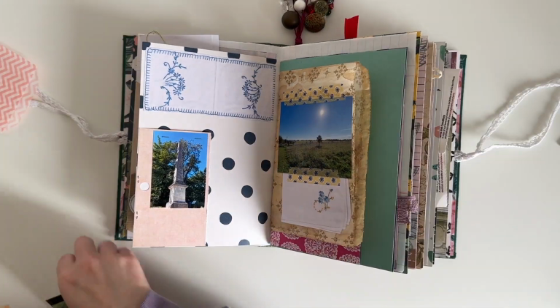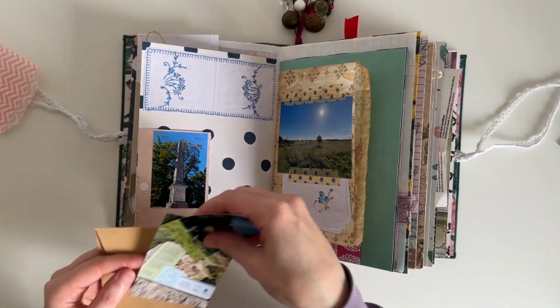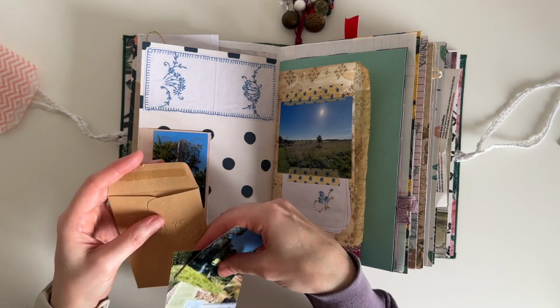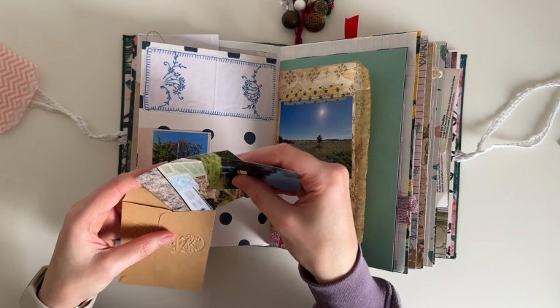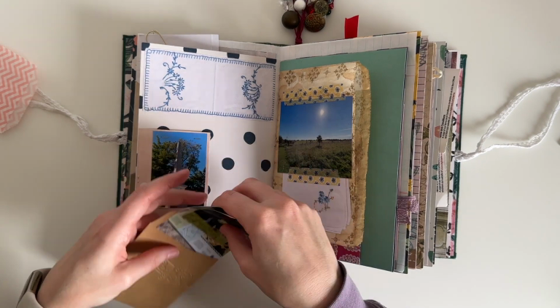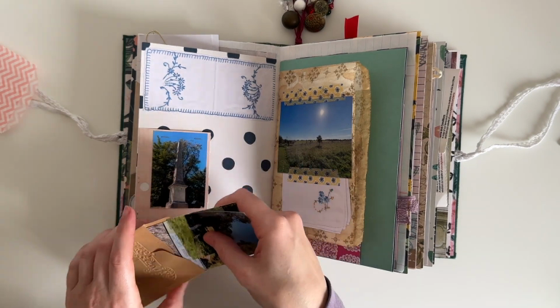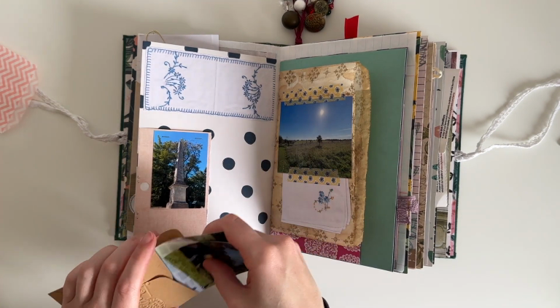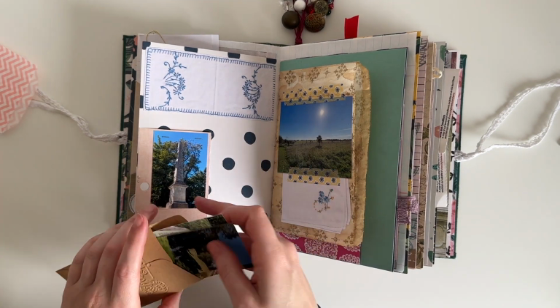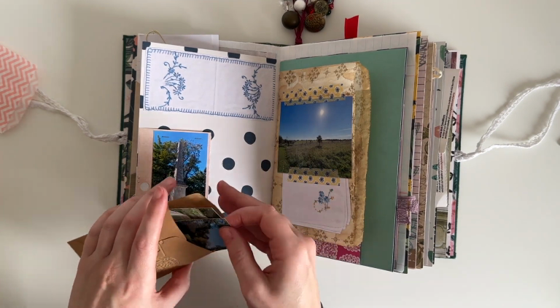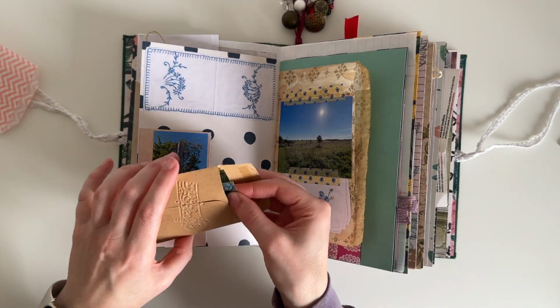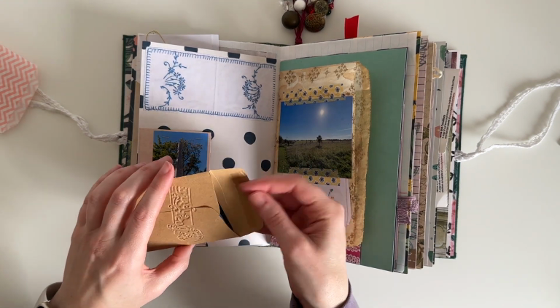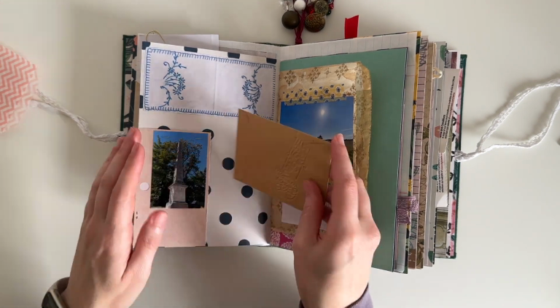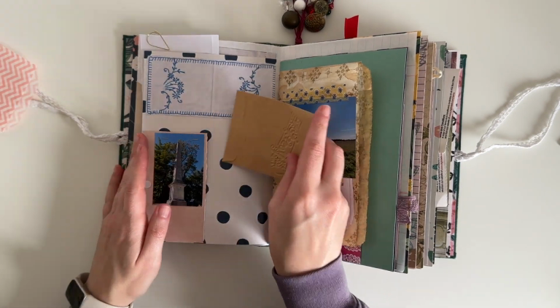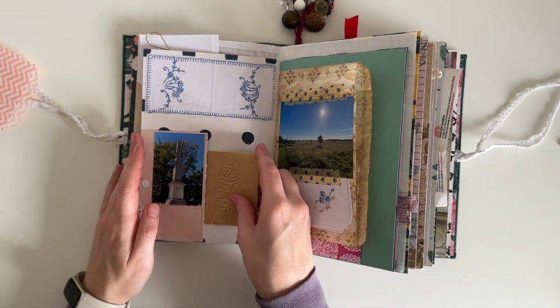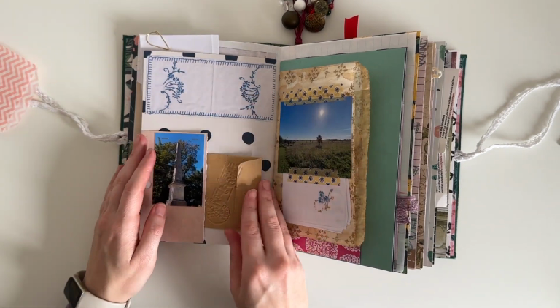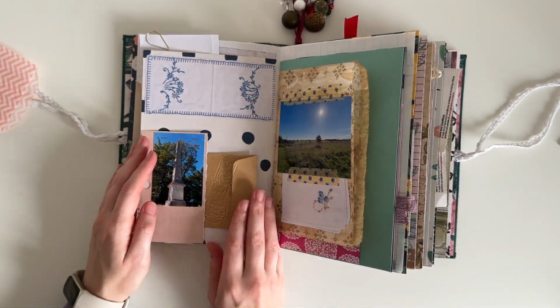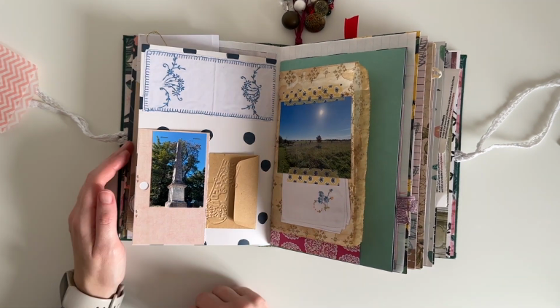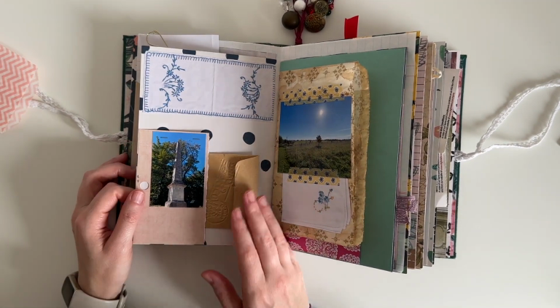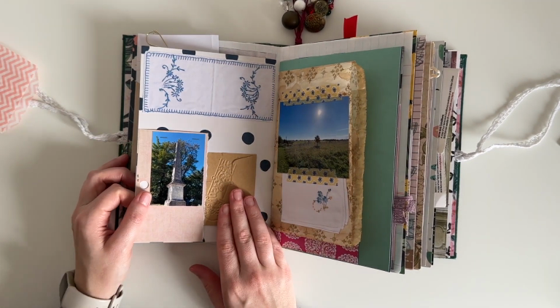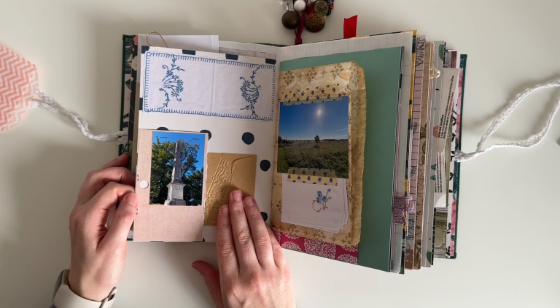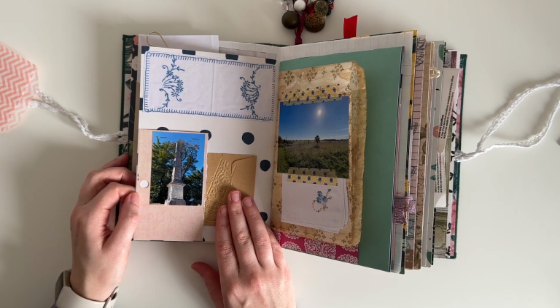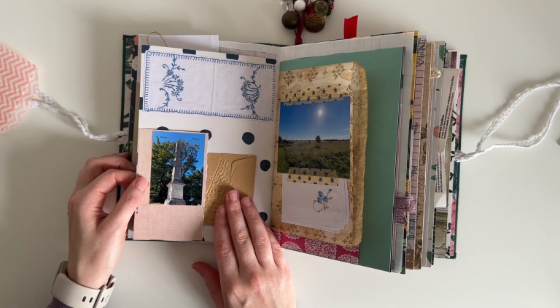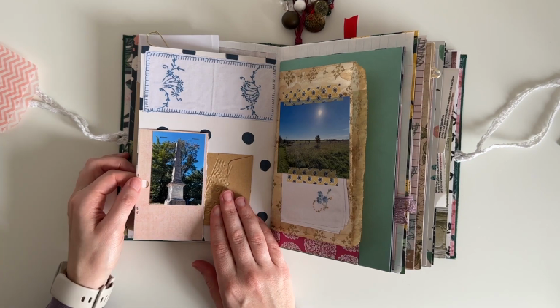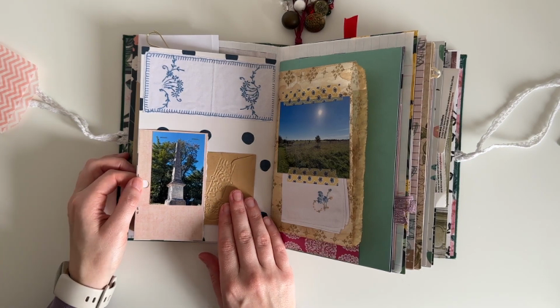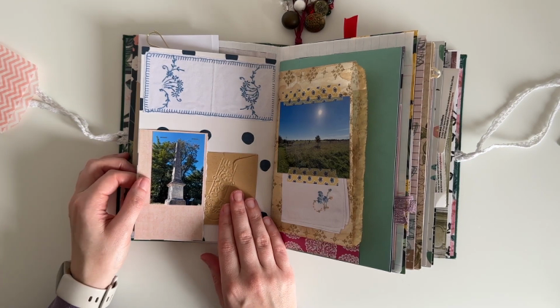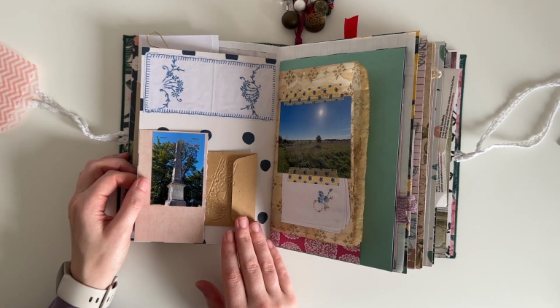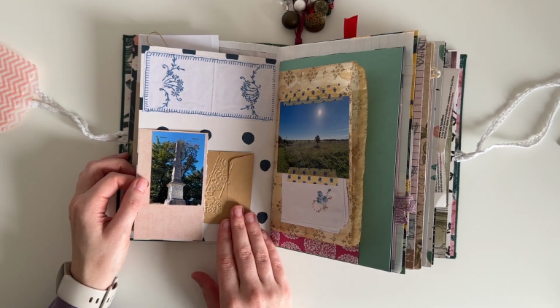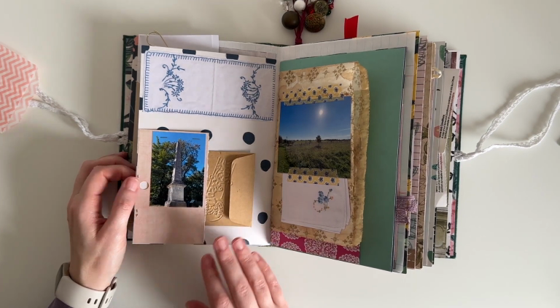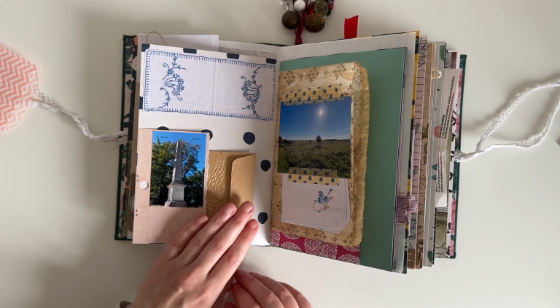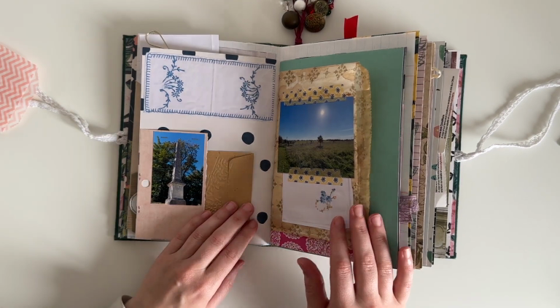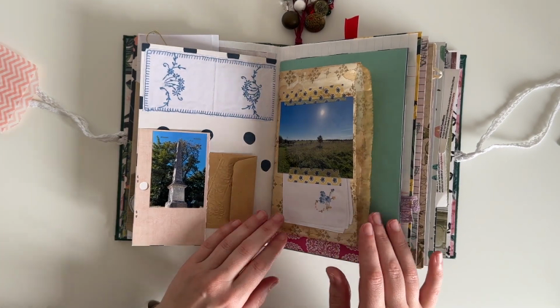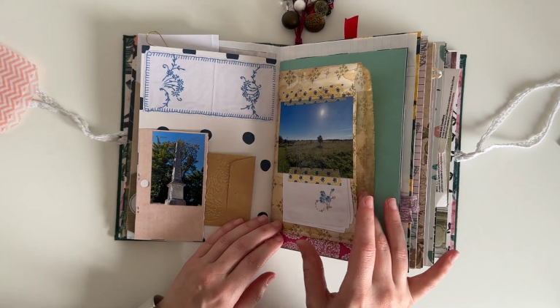I decided to add these photos into an envelope because they kept slipping out of the tuck spot, and it also just fills up a bit of that empty space on that page.